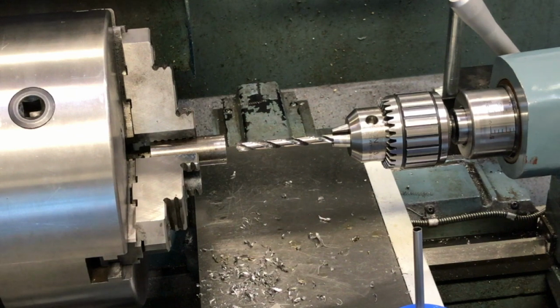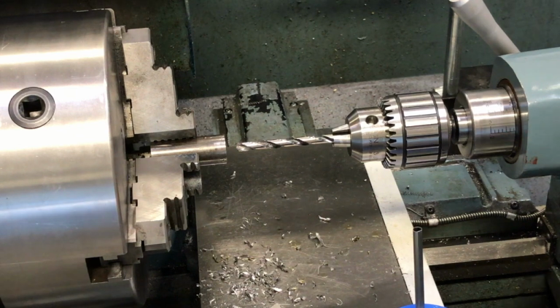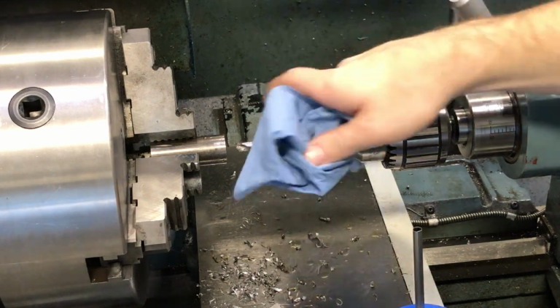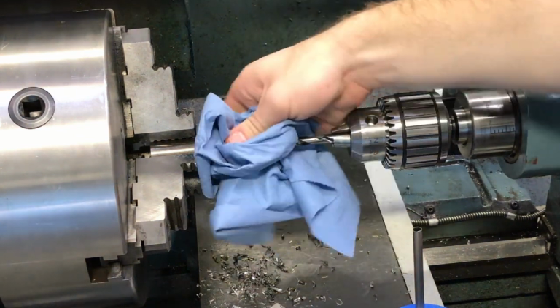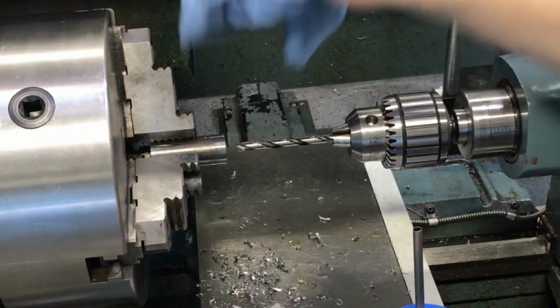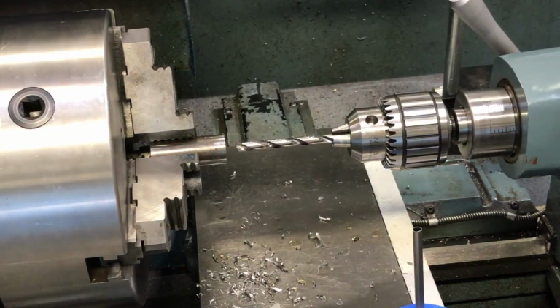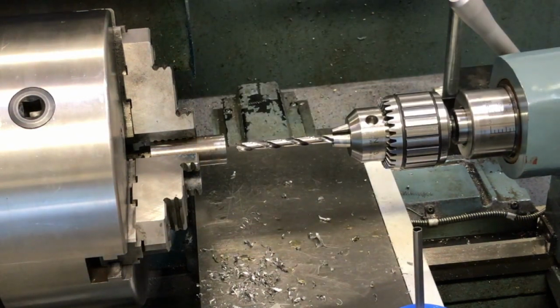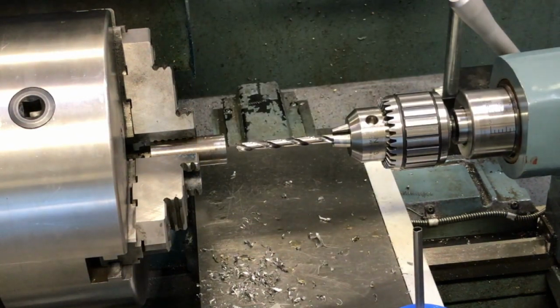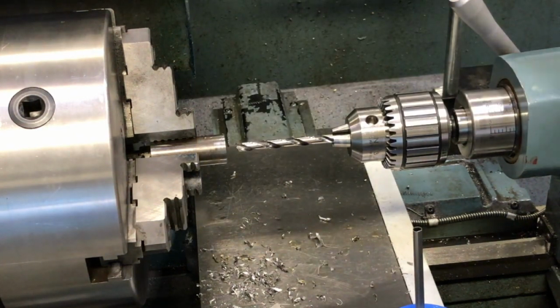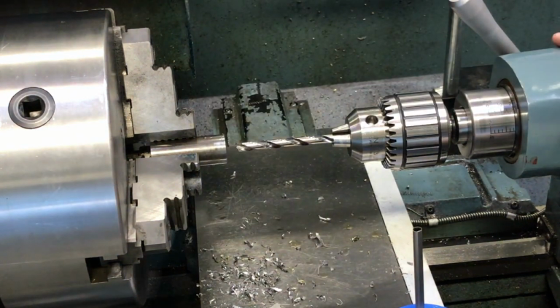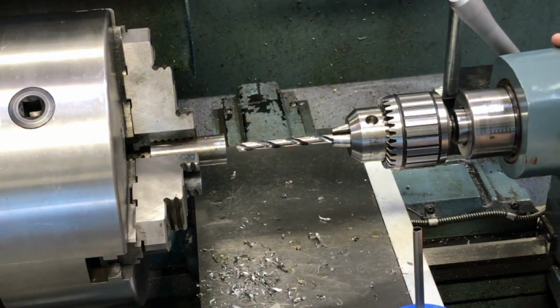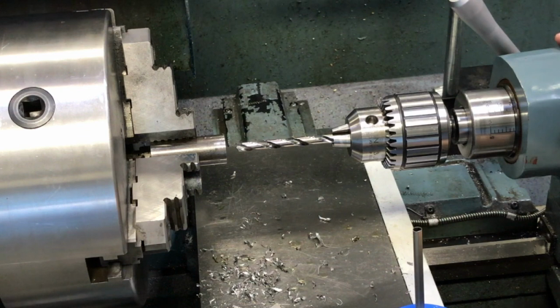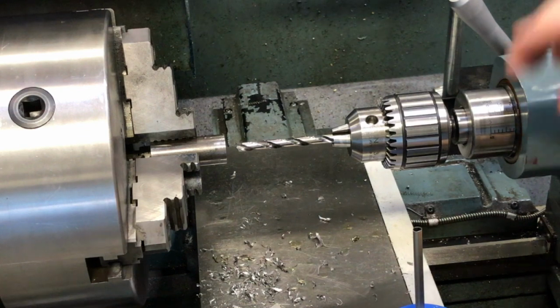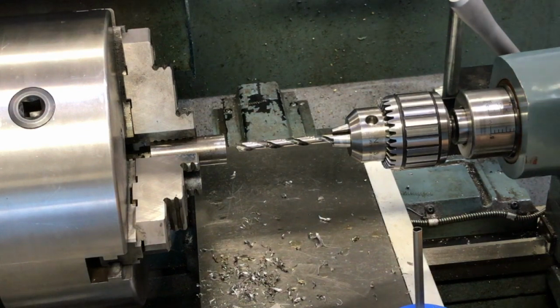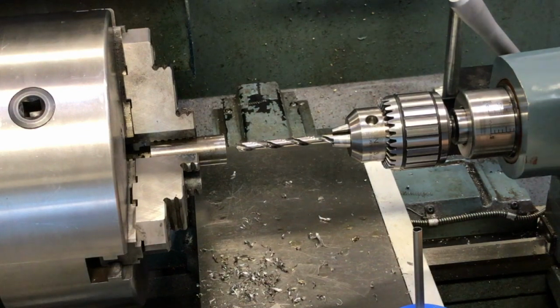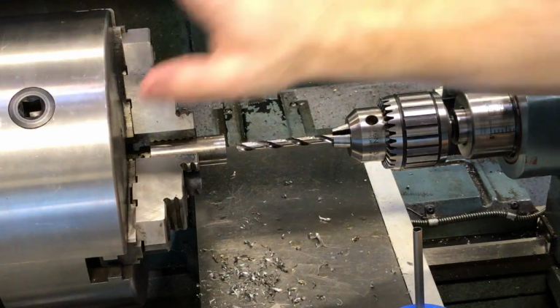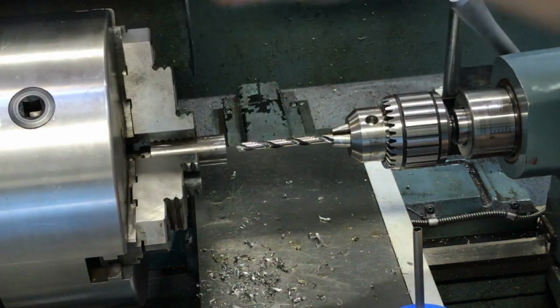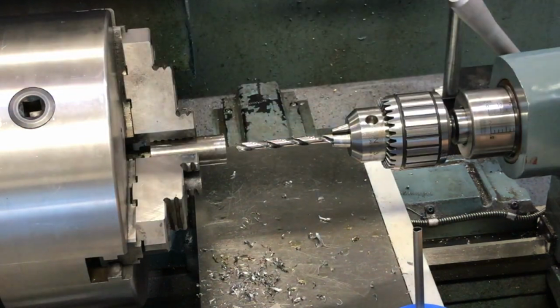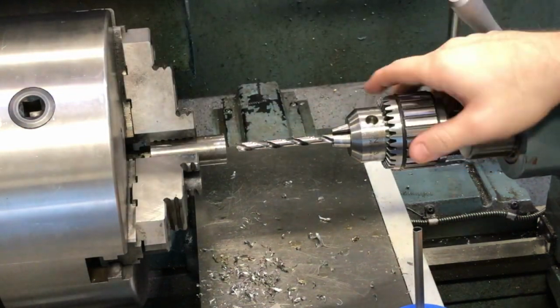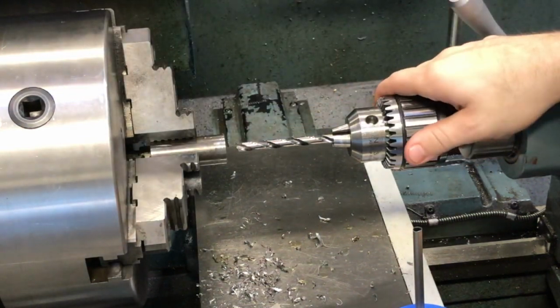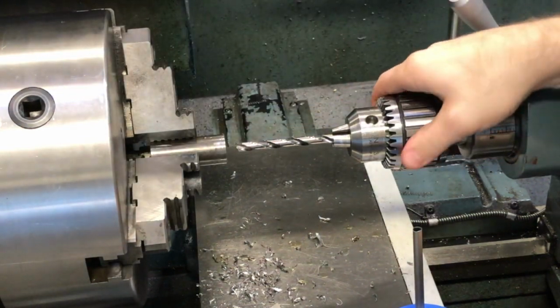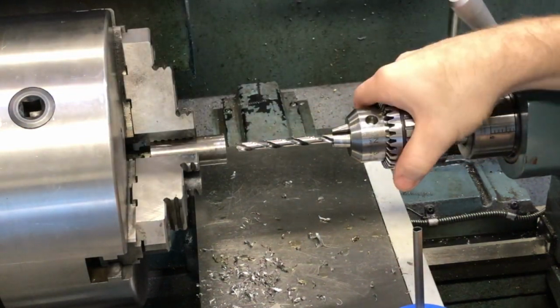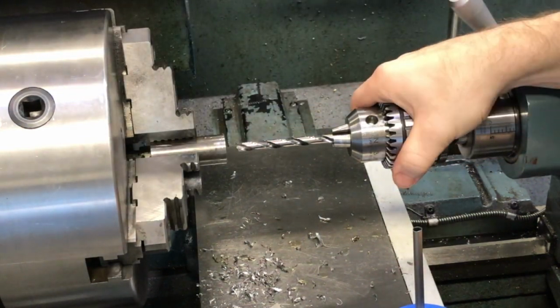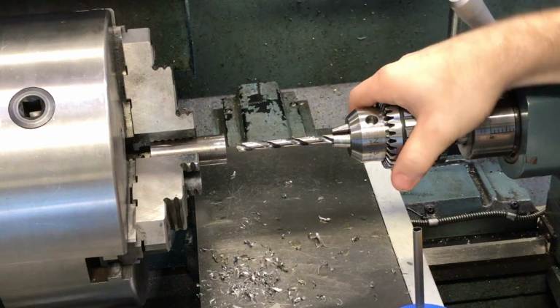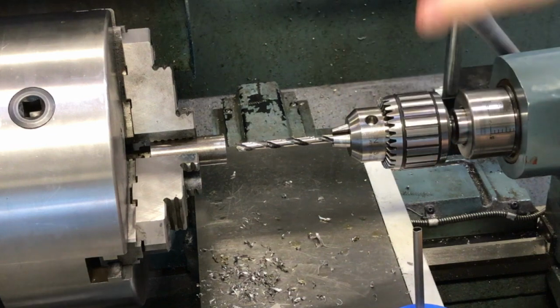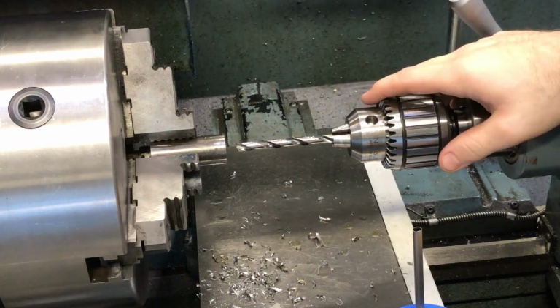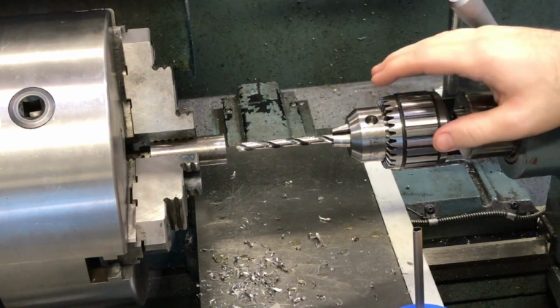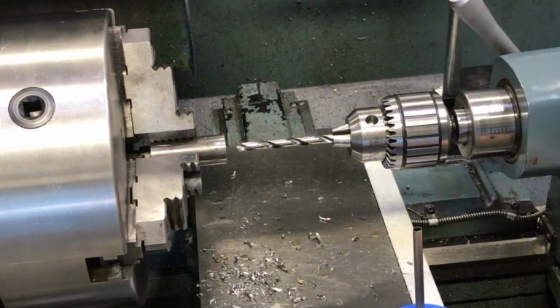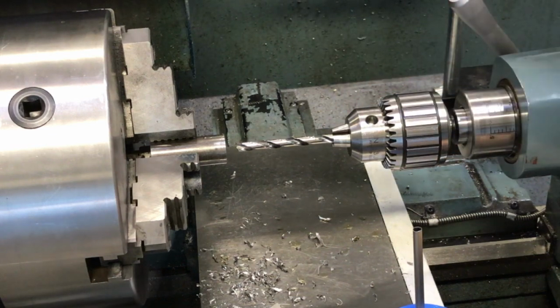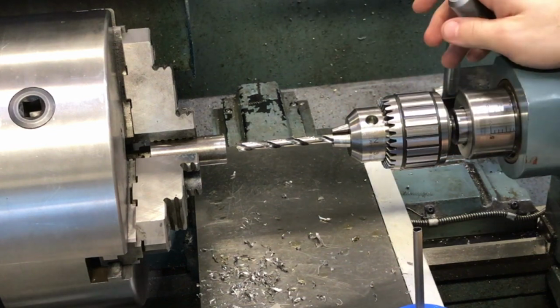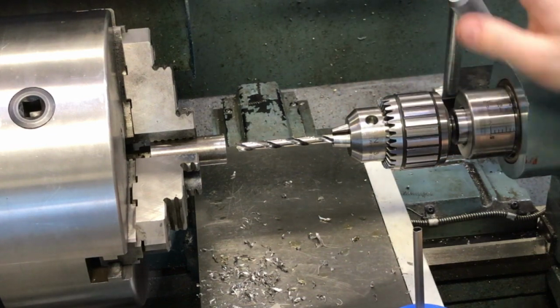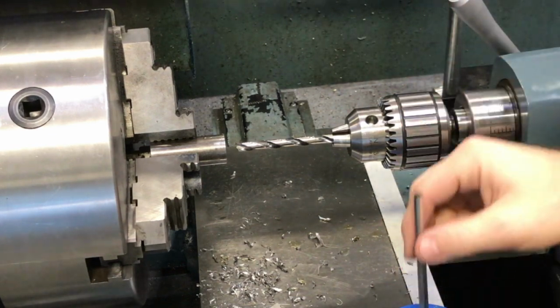In this video we're going to go over how to drill and tap out a part on the lathe. We've already gone over how to install stuff in the three-jaw chuck, how to put the drill chuck into the tailstock, how to lock it down, and how to use it.